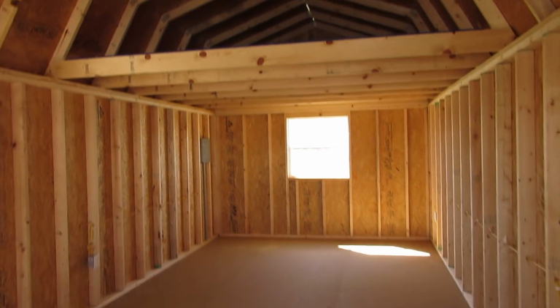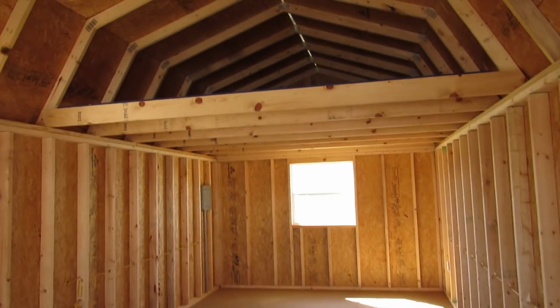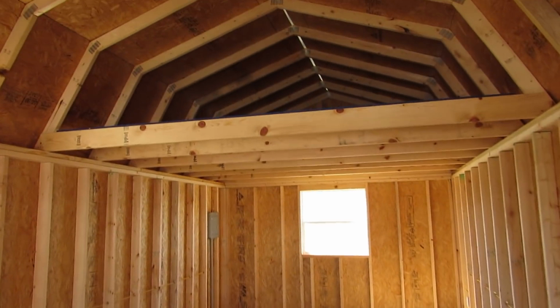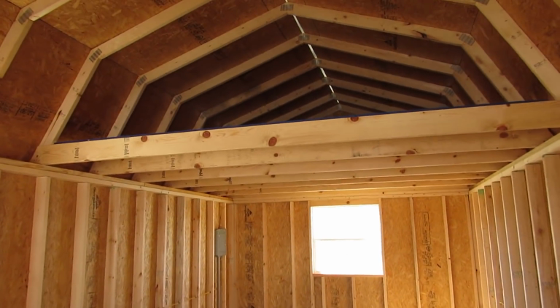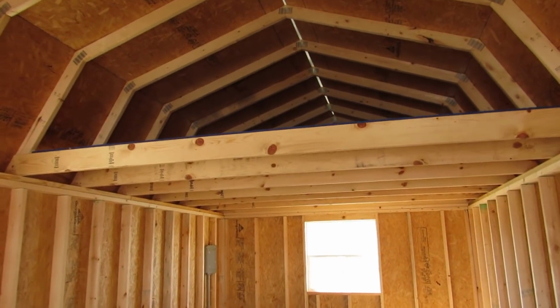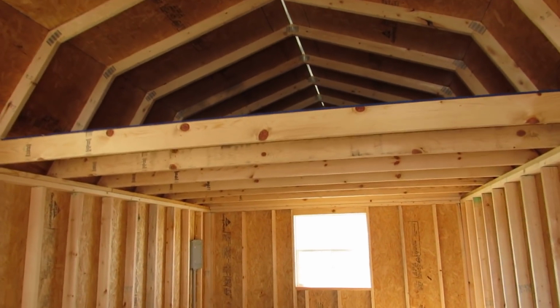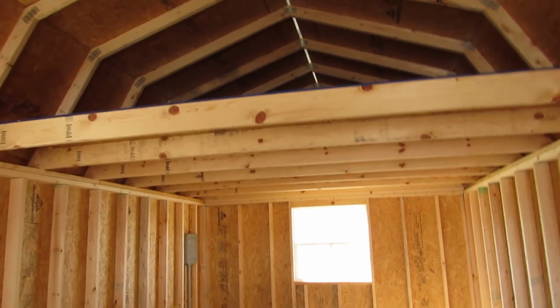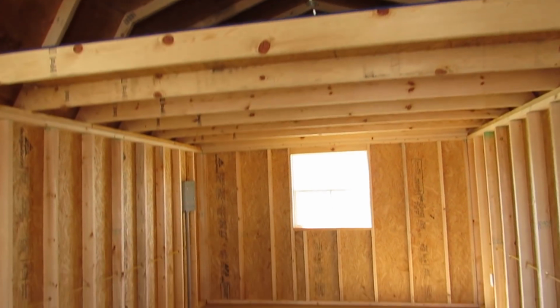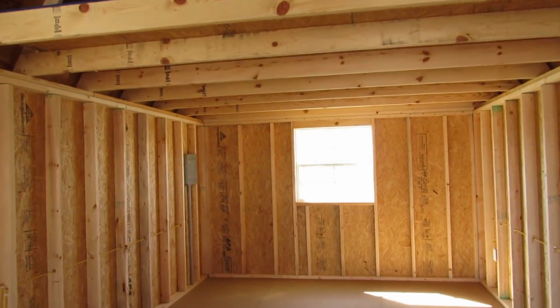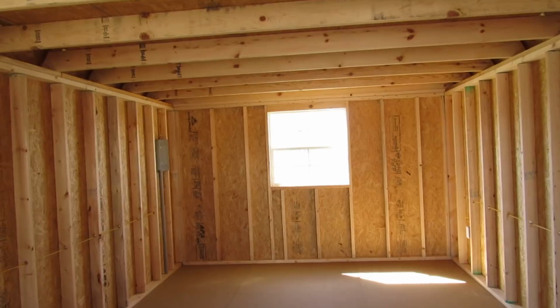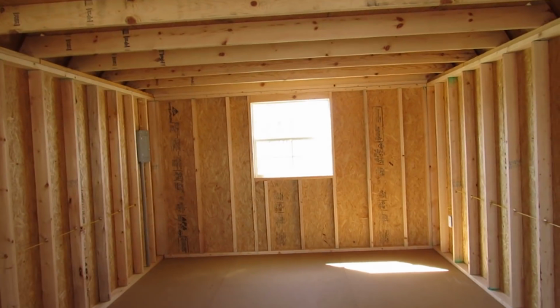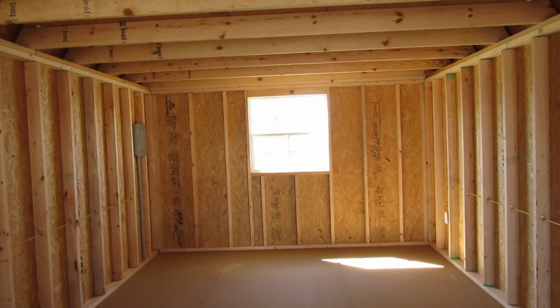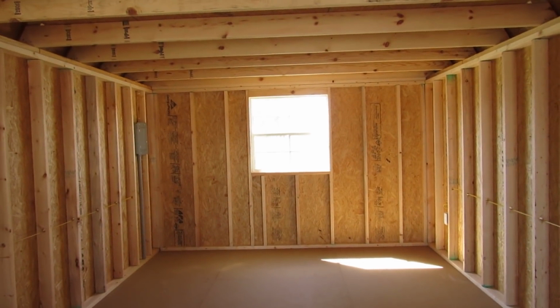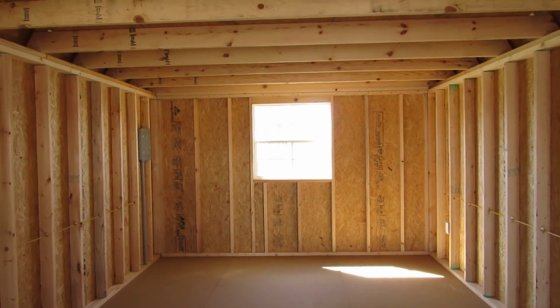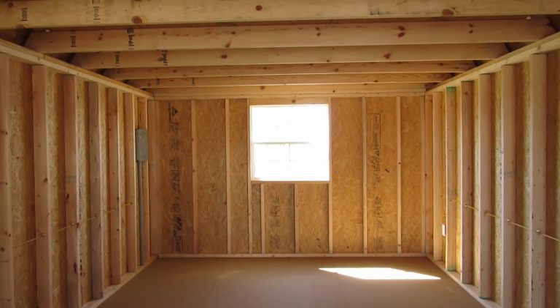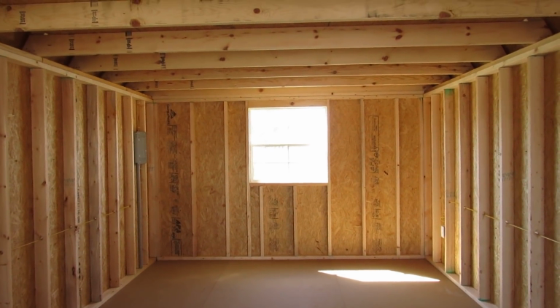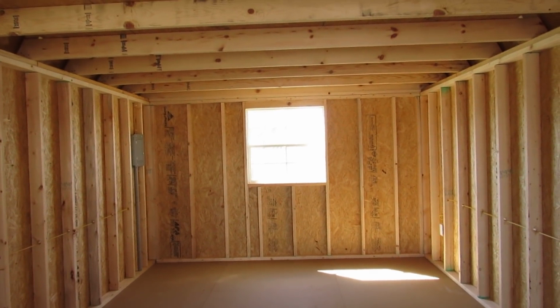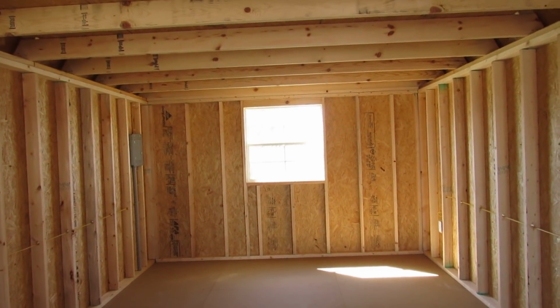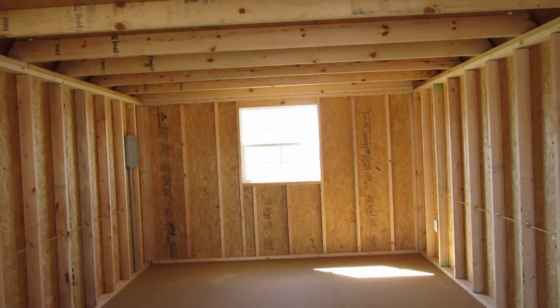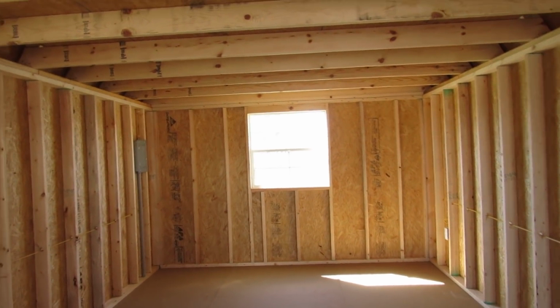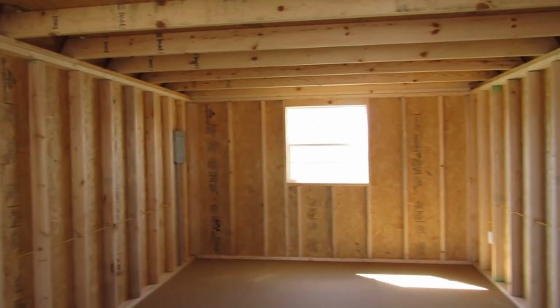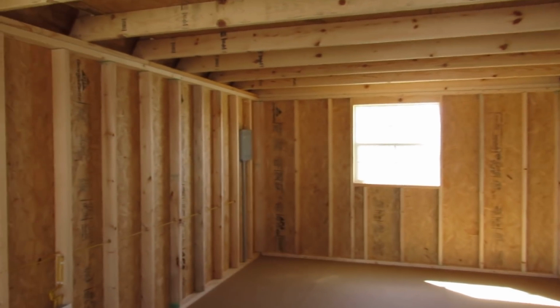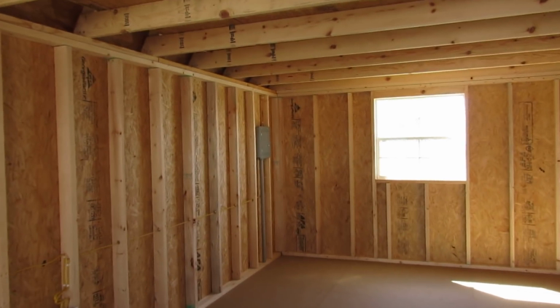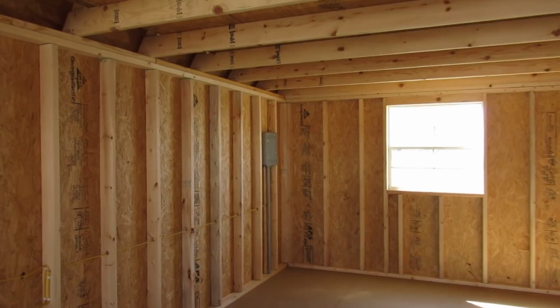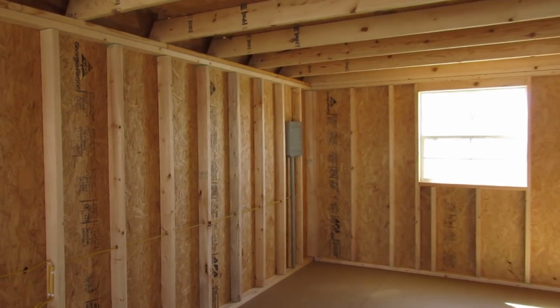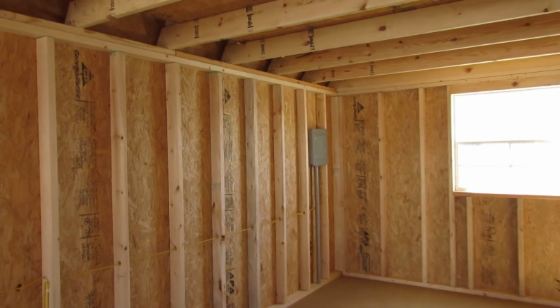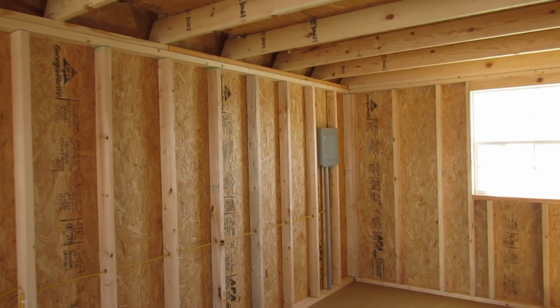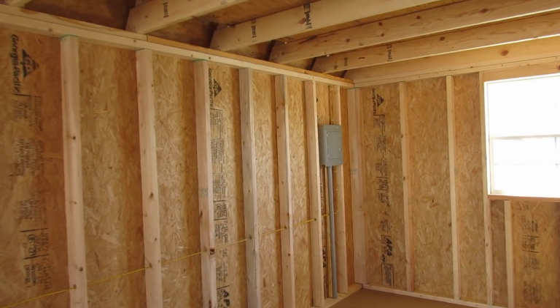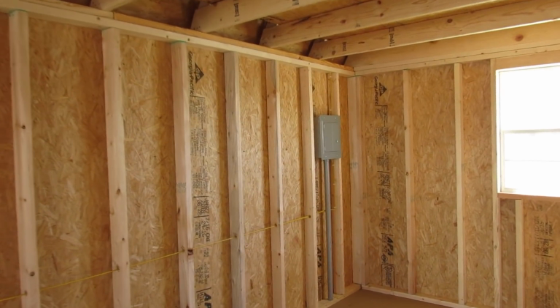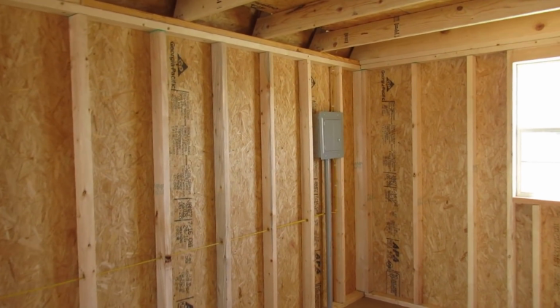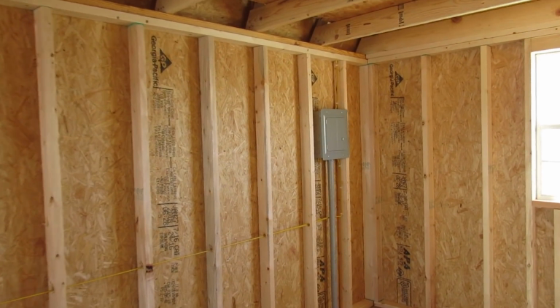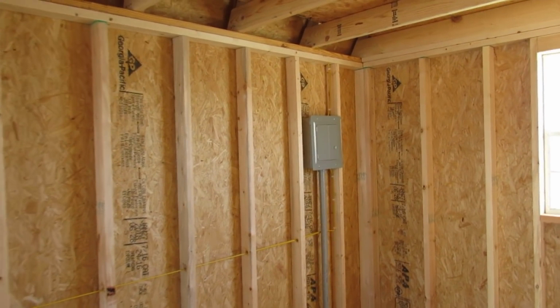There's the rear loft. This building does come with an optional 3 by 3 window on the back side of the building. It also comes with the optional electrical package — there's the breaker box for that.